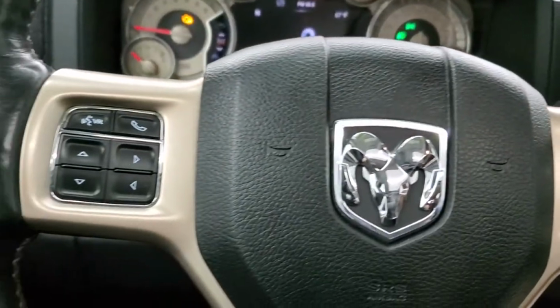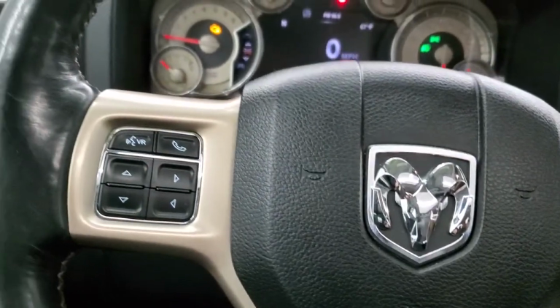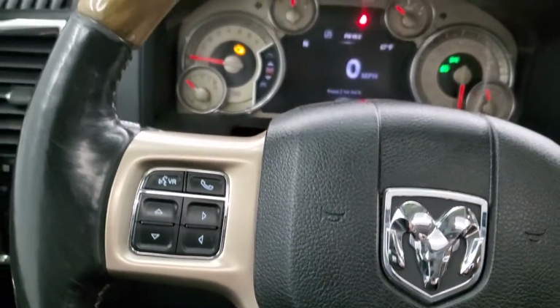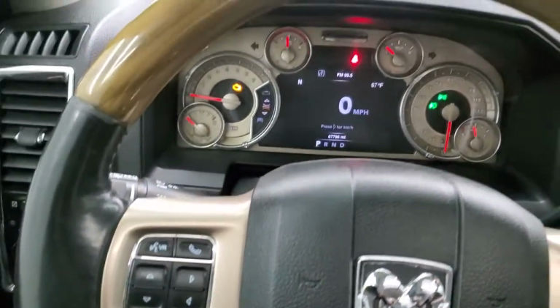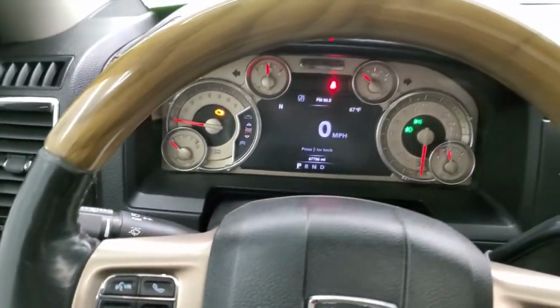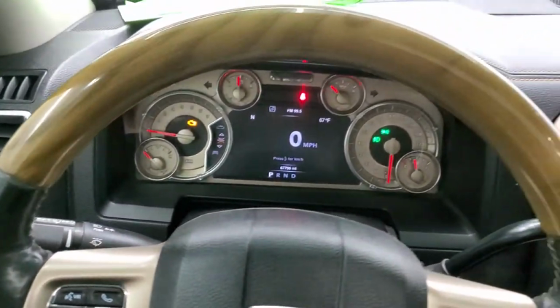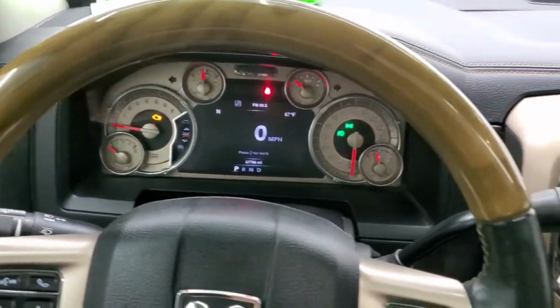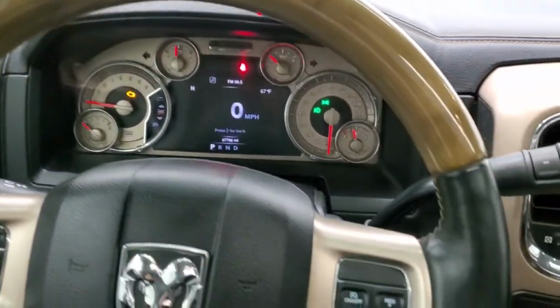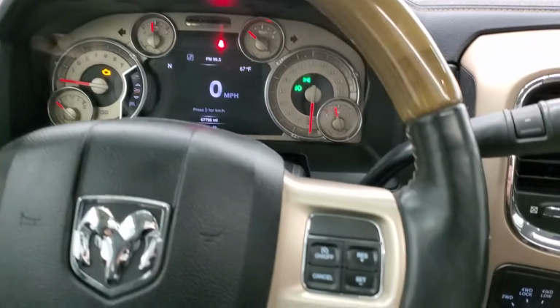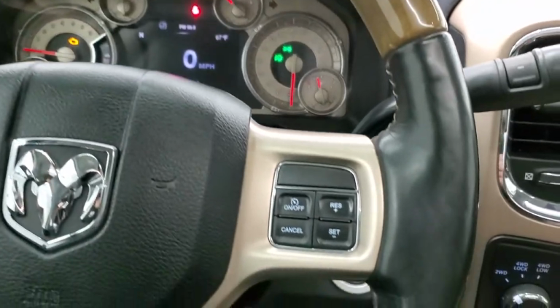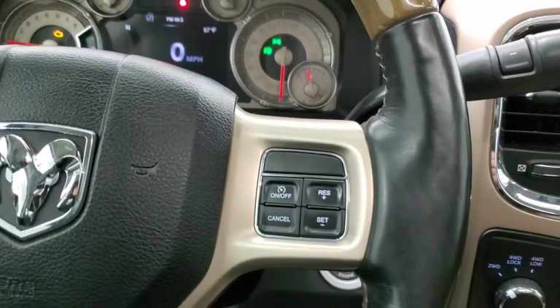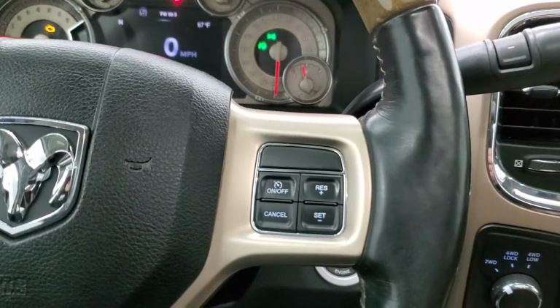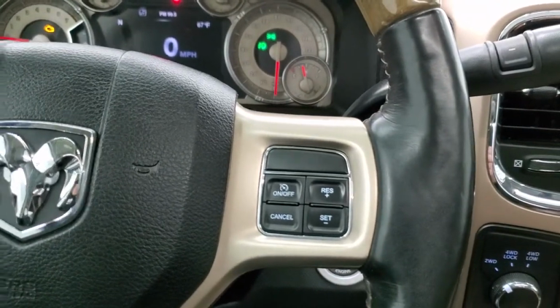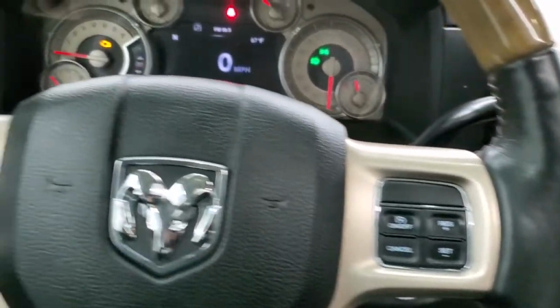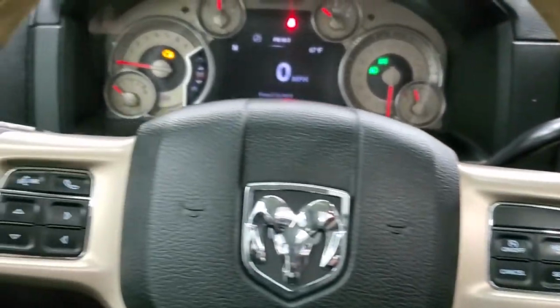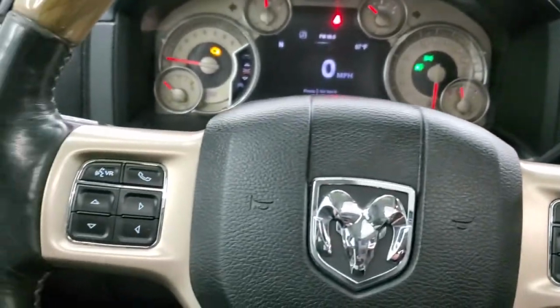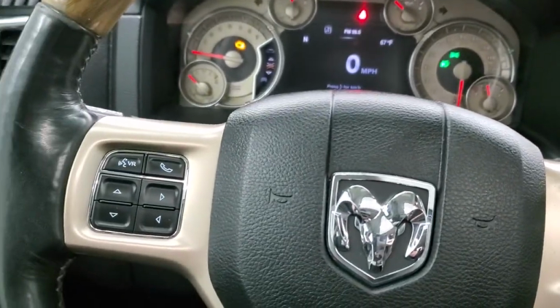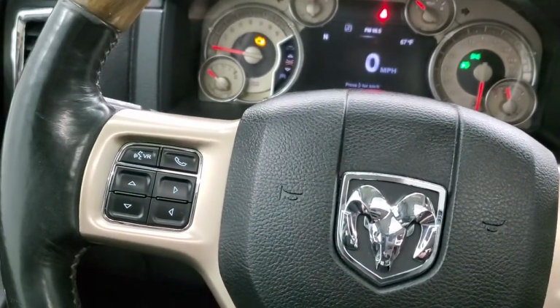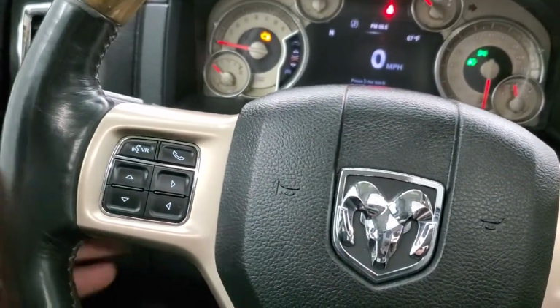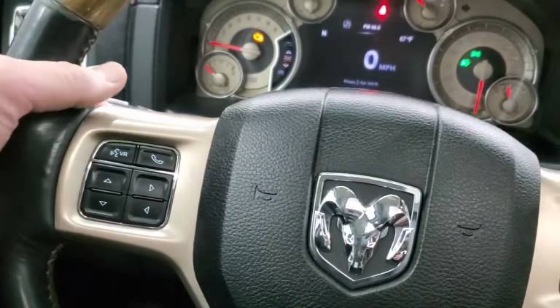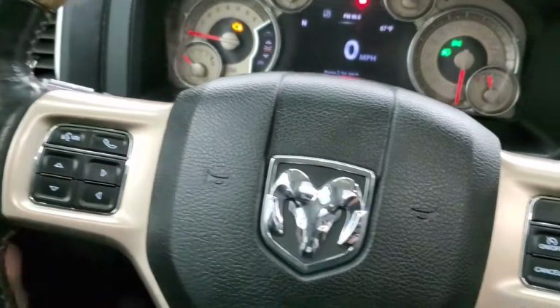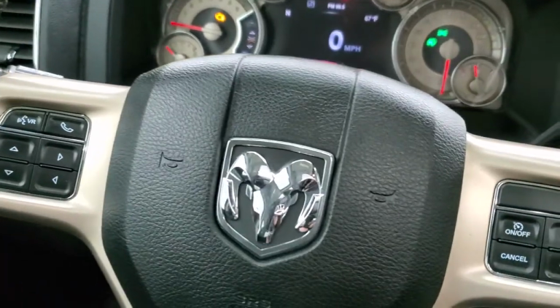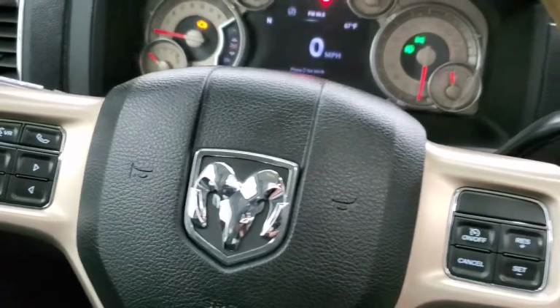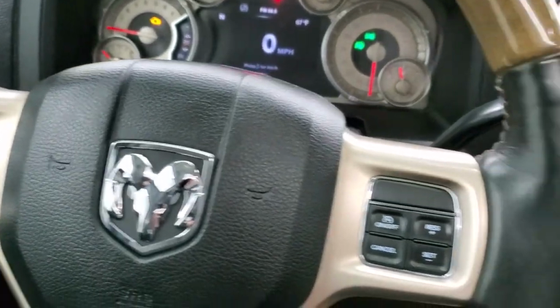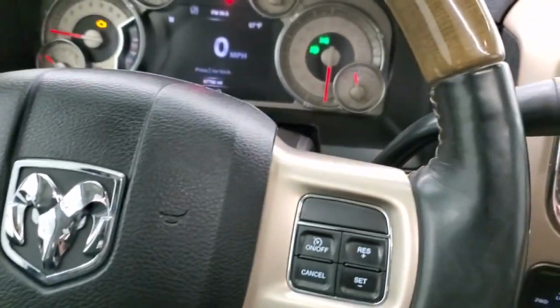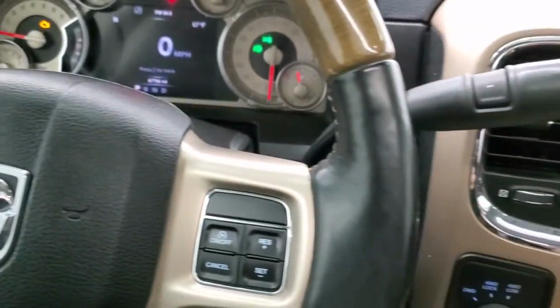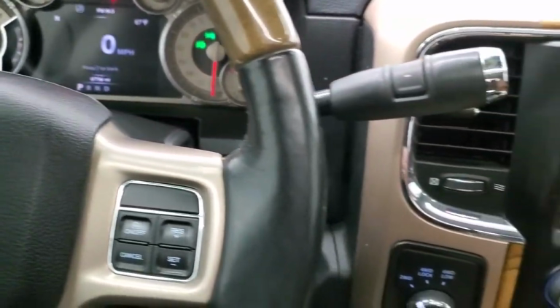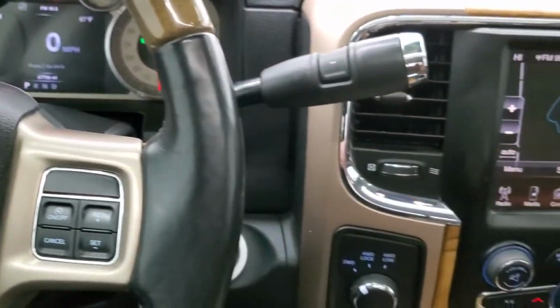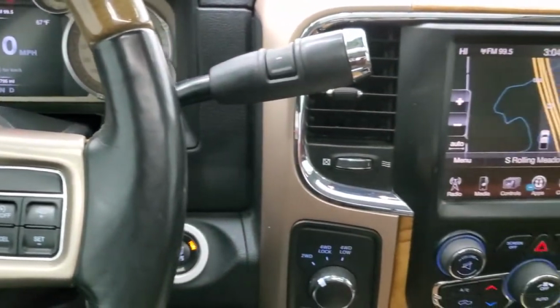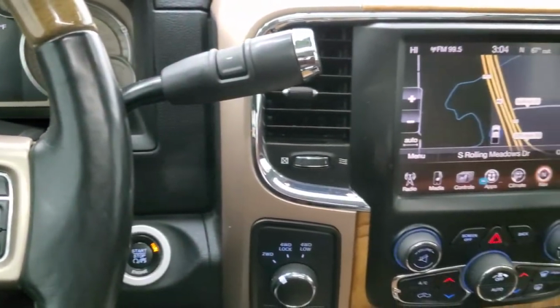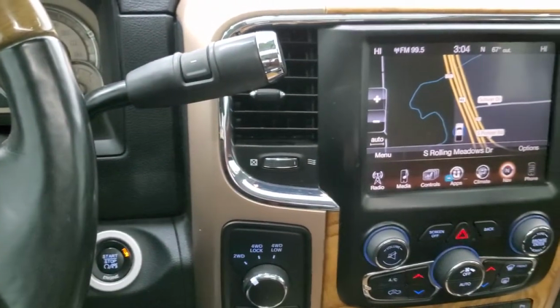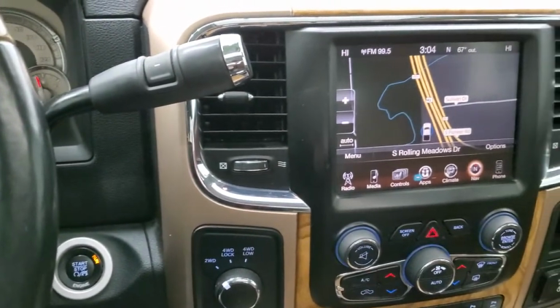You get the heated, leather-wrapped, woodgrain trim steering wheel. Cruise controls are on the right, Bluetooth and information center controls are on the left, and audio controls are on the back of the steering wheel. It has a six-speed automatic transmission with the optional tap shift.